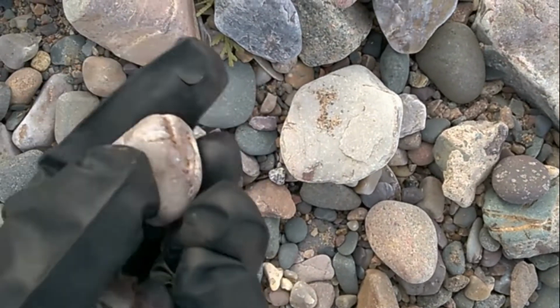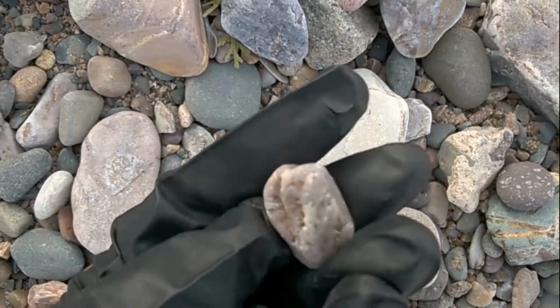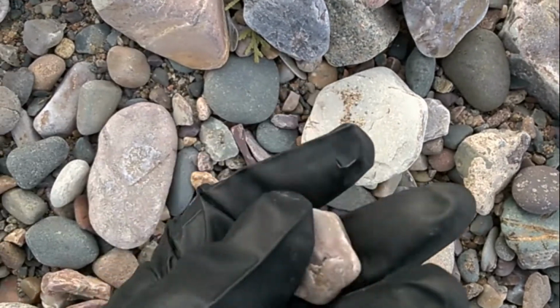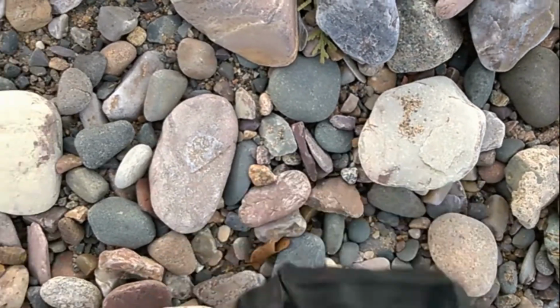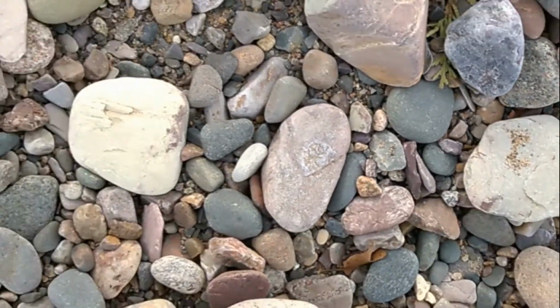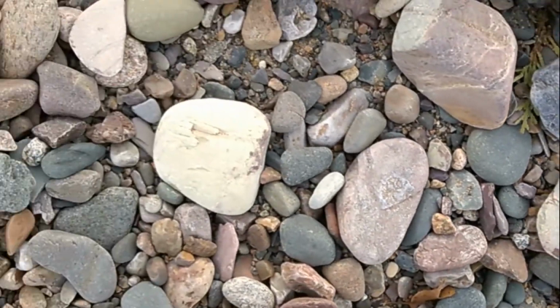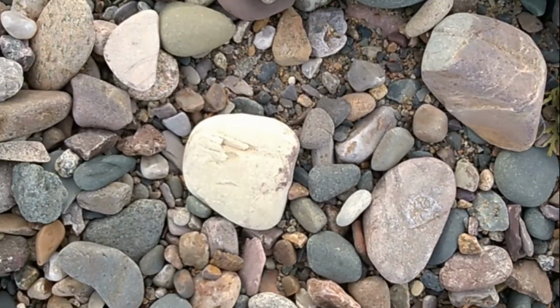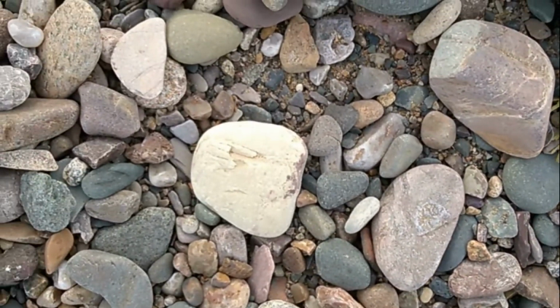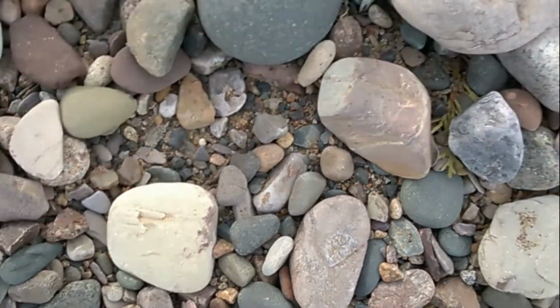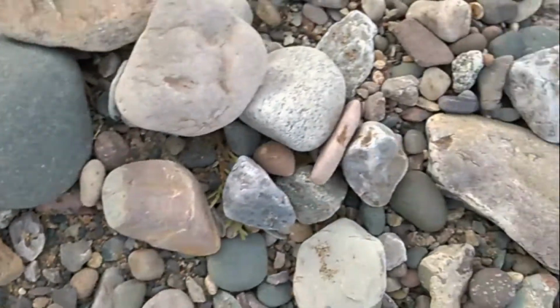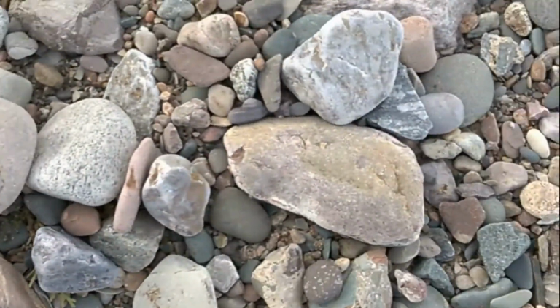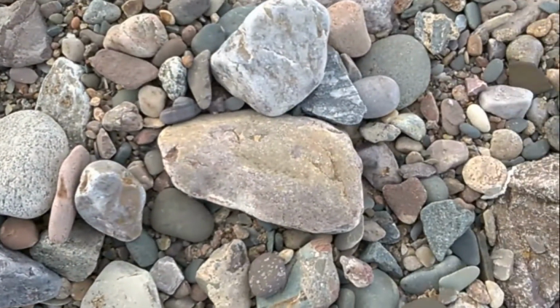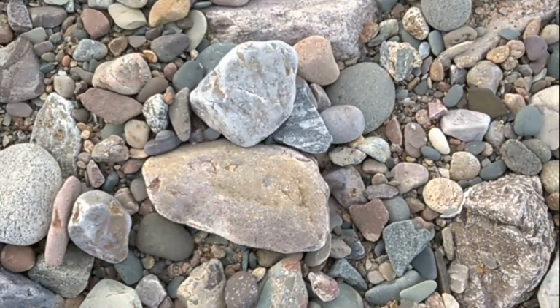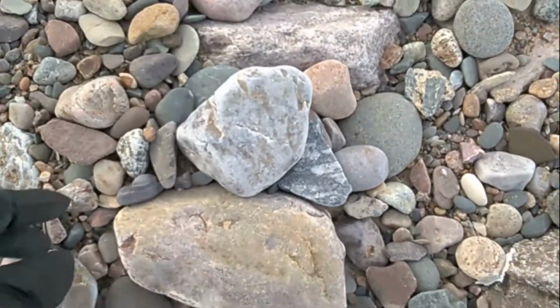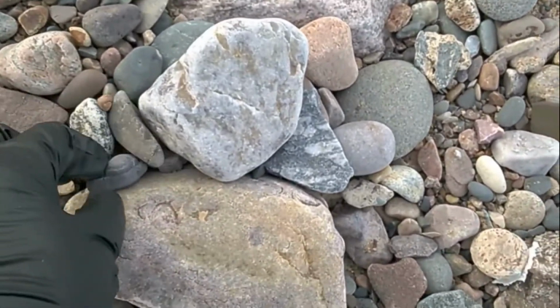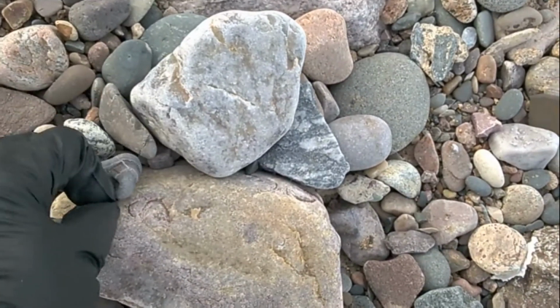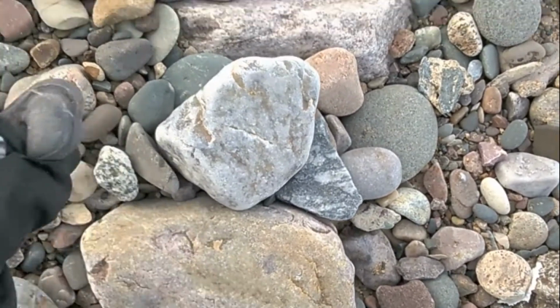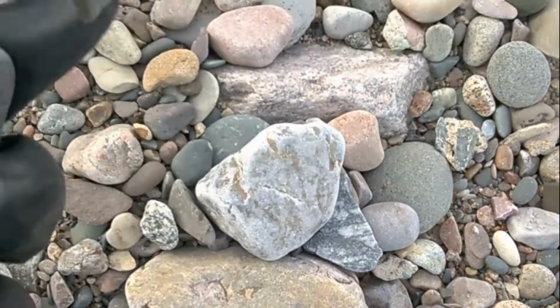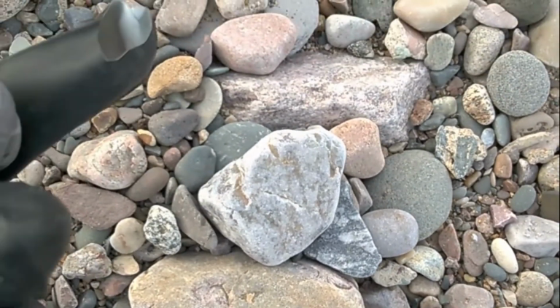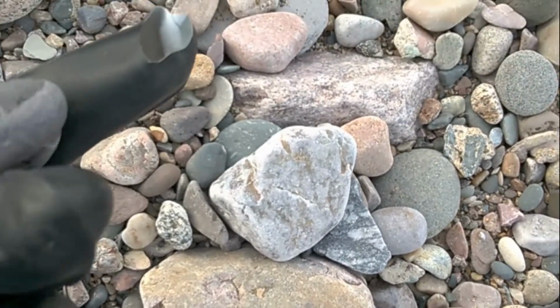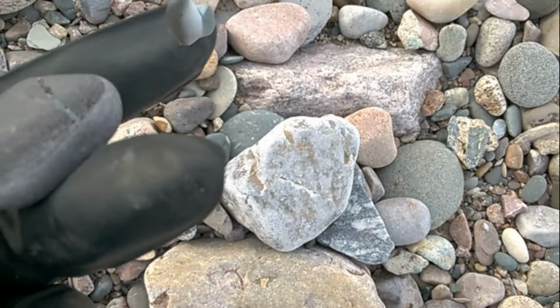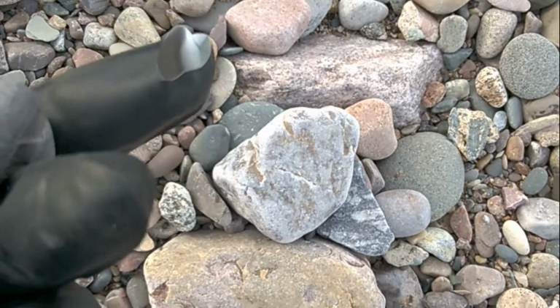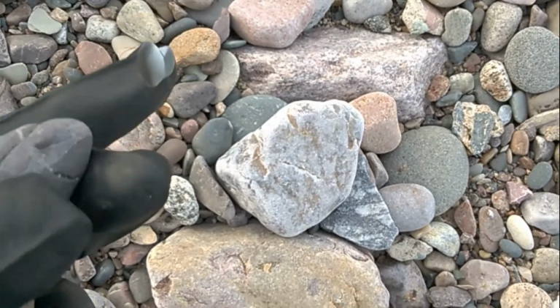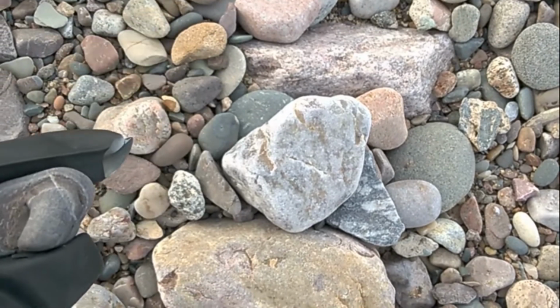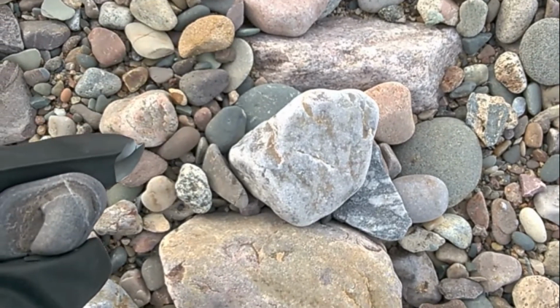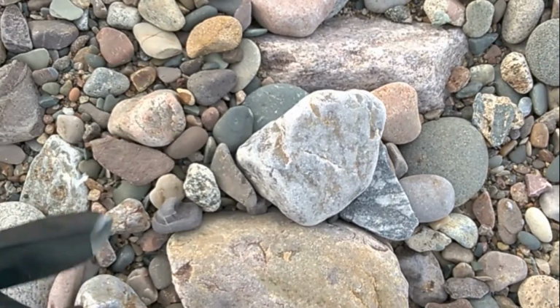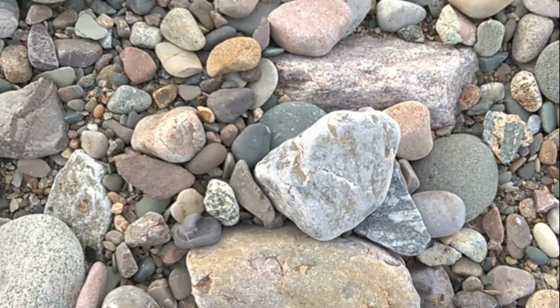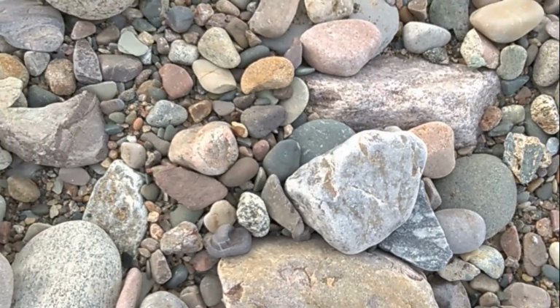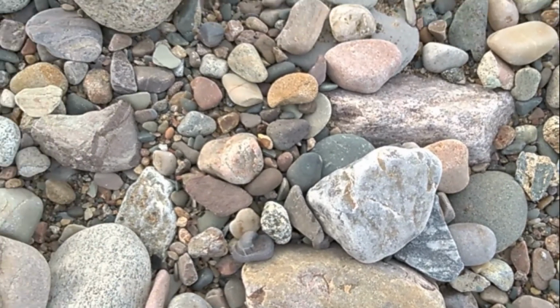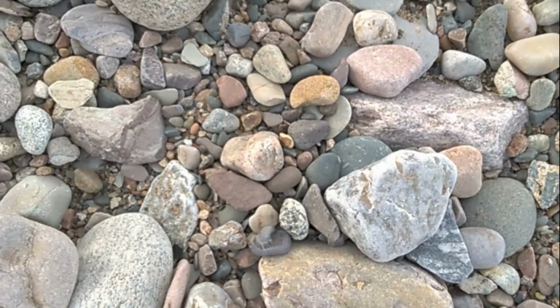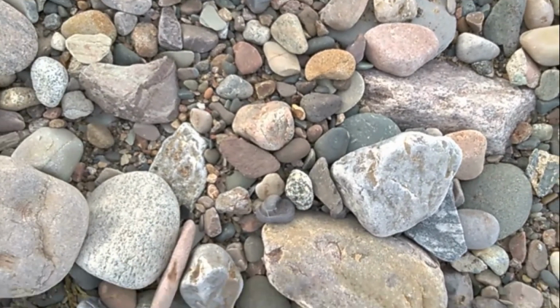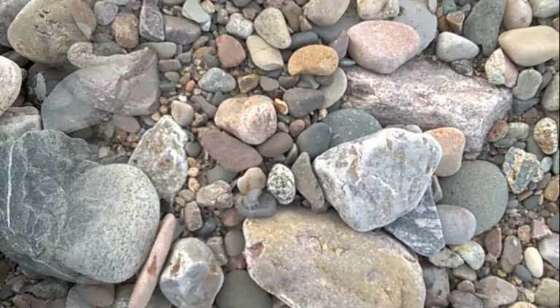I'm actually heading to another beach but I wanted to stop here first to get some of this banded. Oh my gosh, my glove just popped a hole. So I'm gonna change that real quick here.